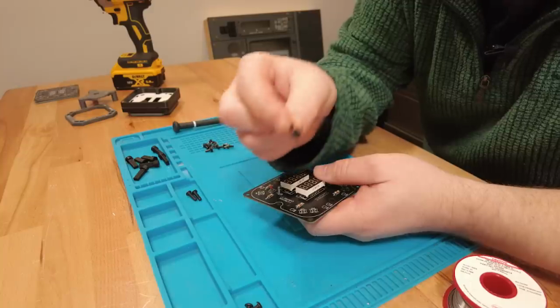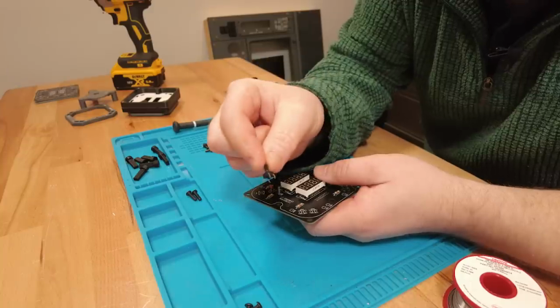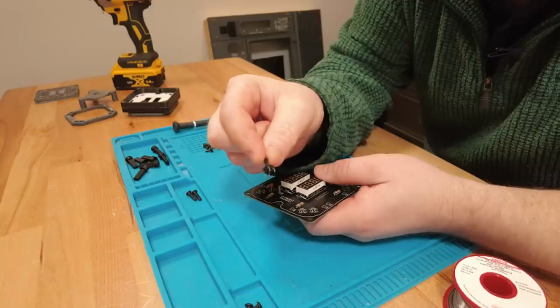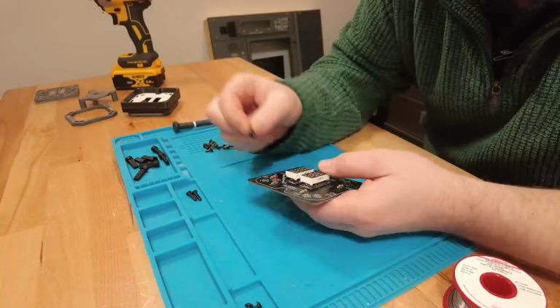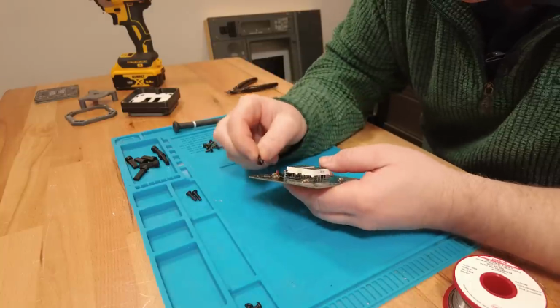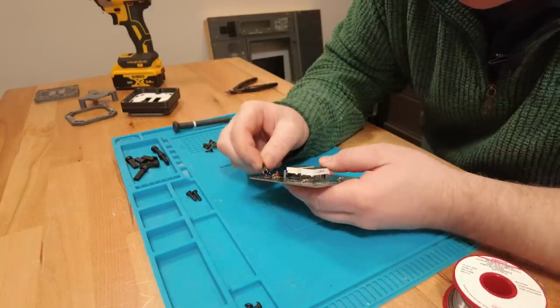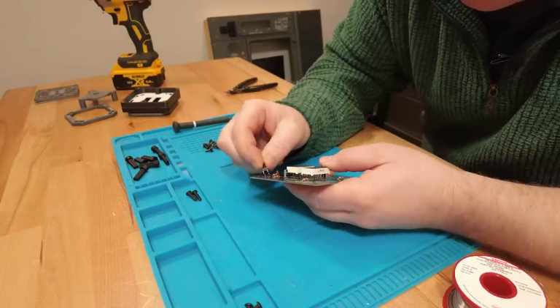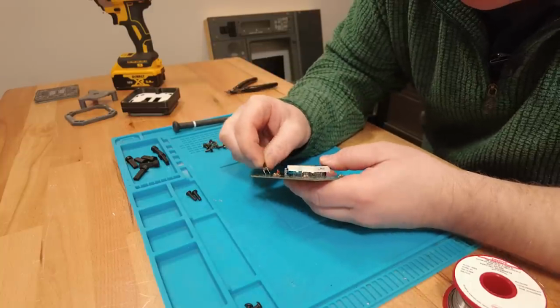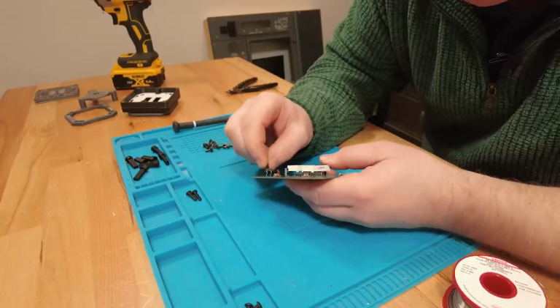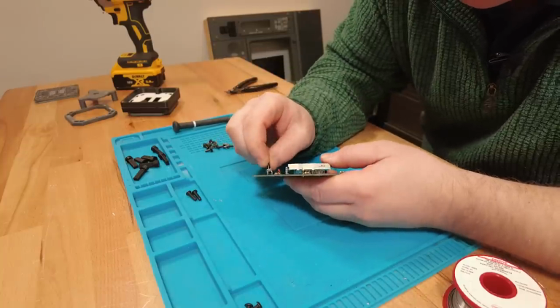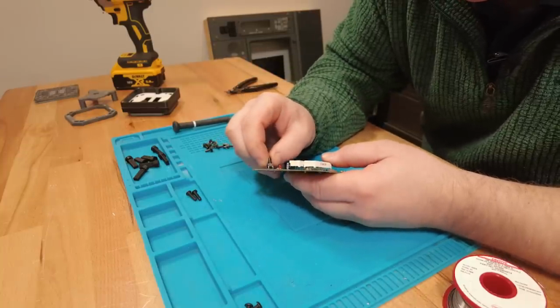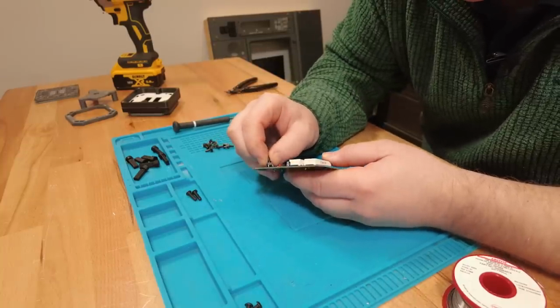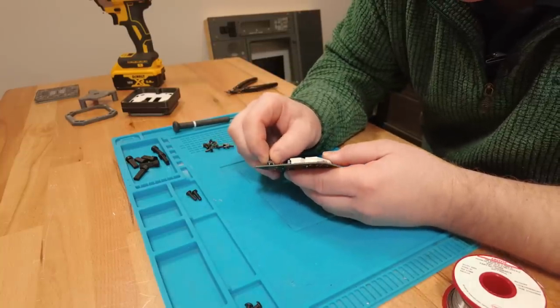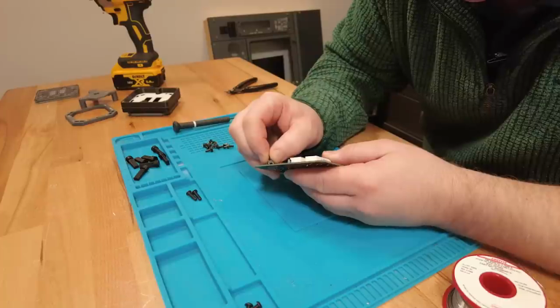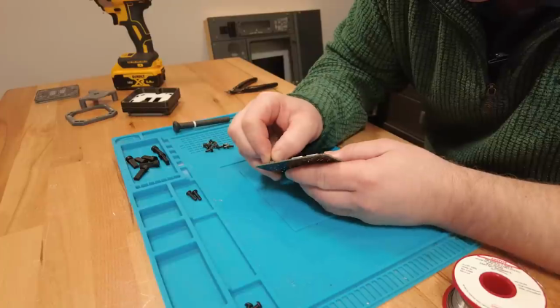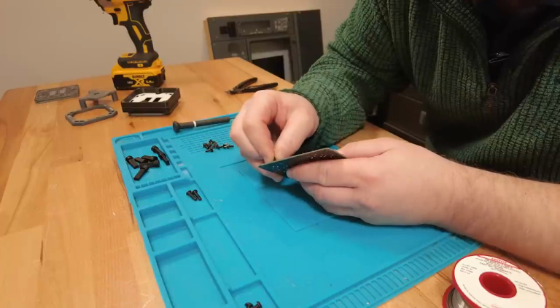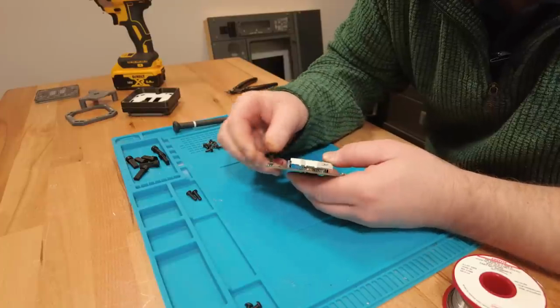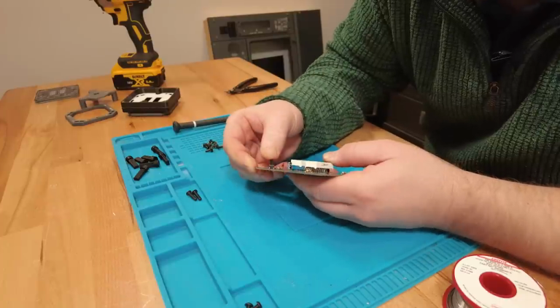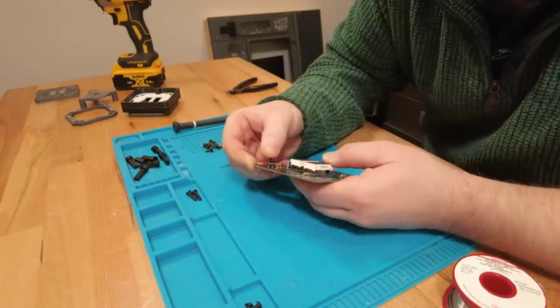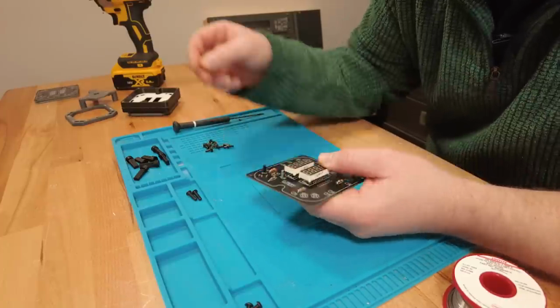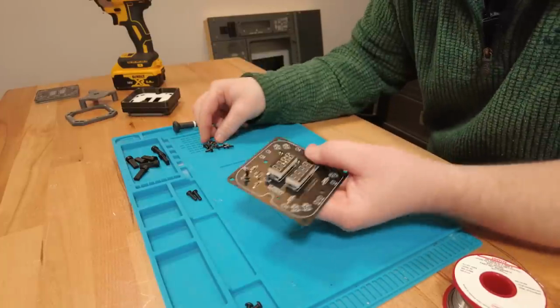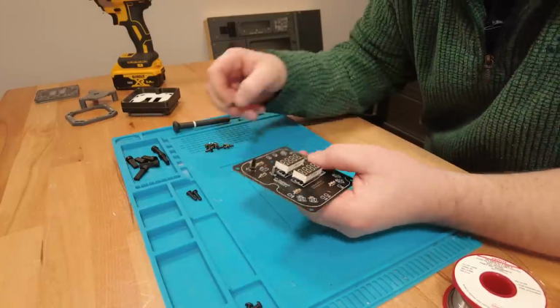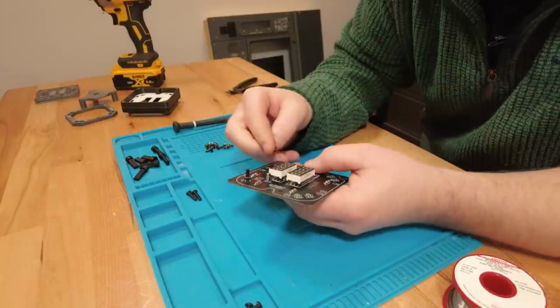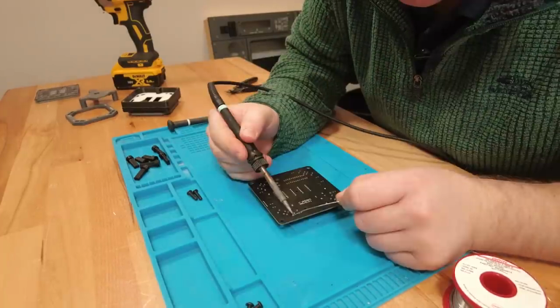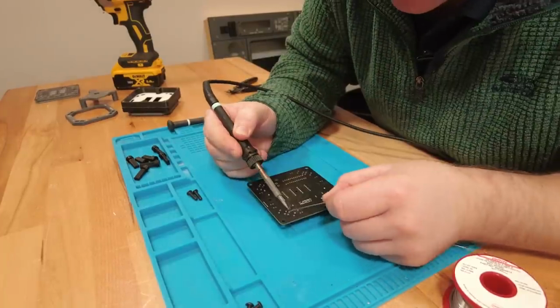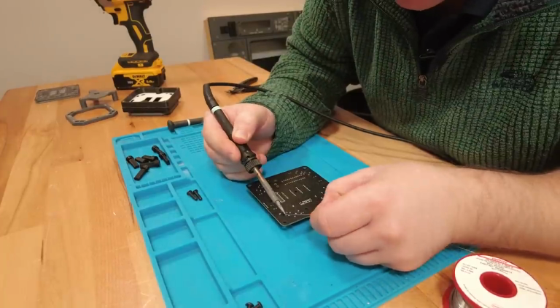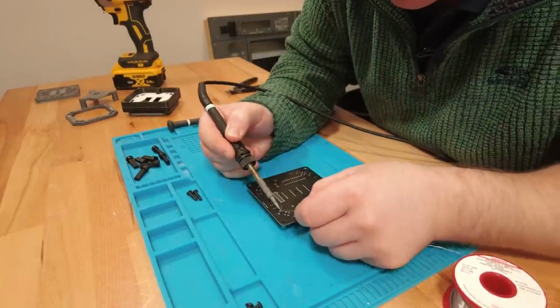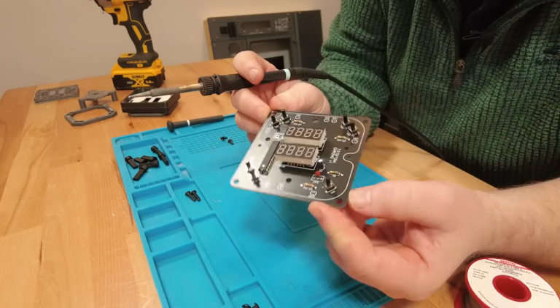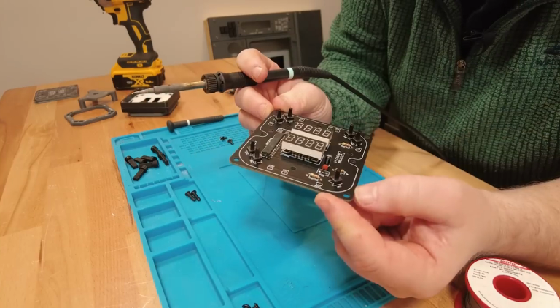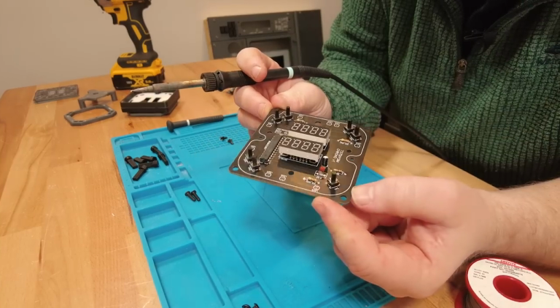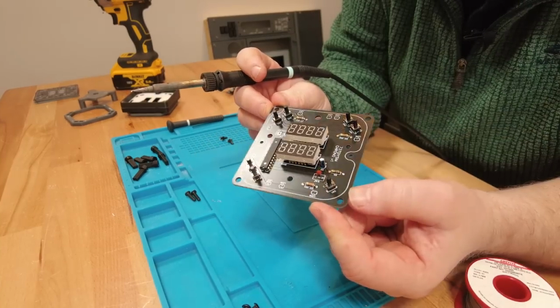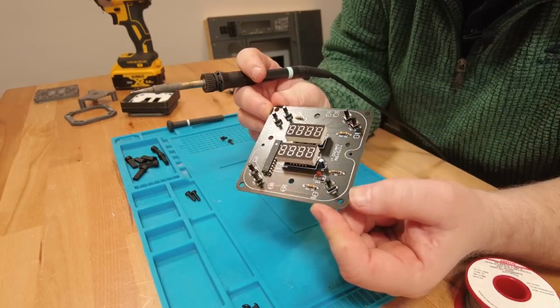Next up we've got our tactile switches. Line the legs up and insert seven of these around the outer perimeter. And there are the tactile switches done.